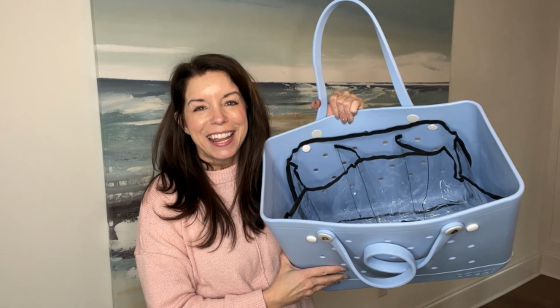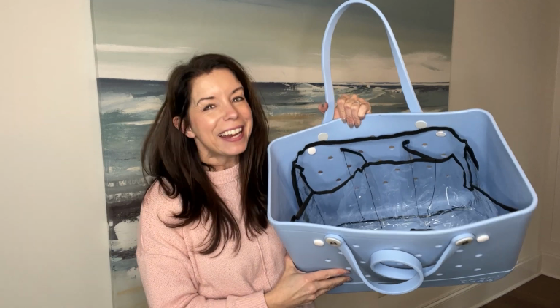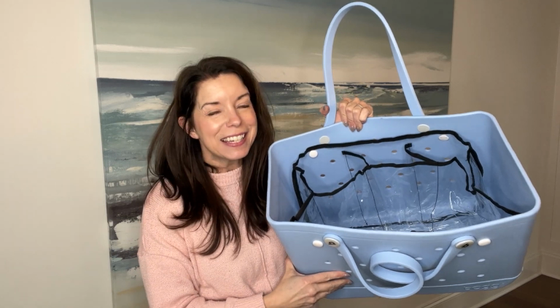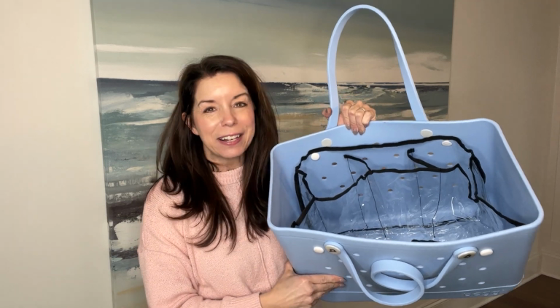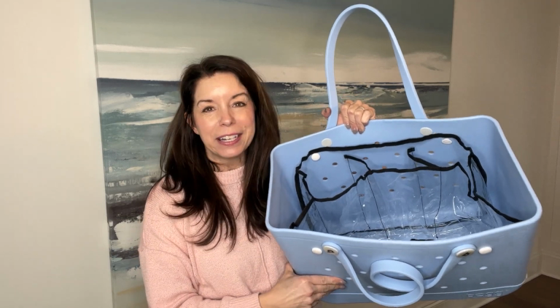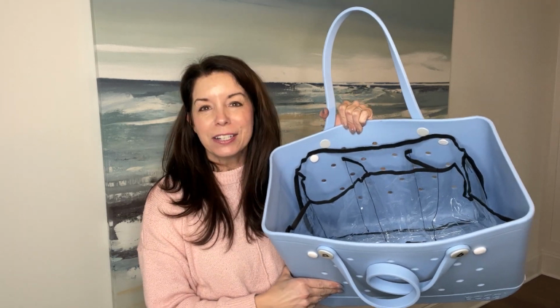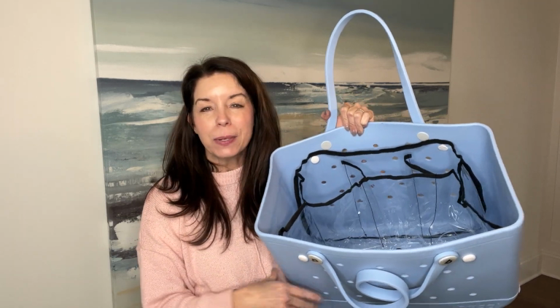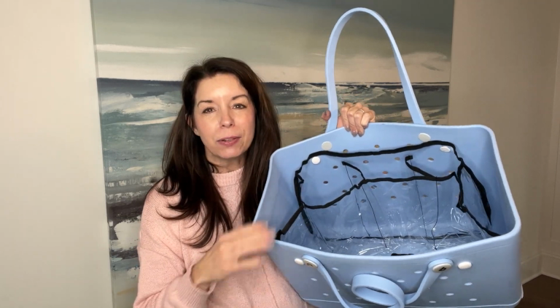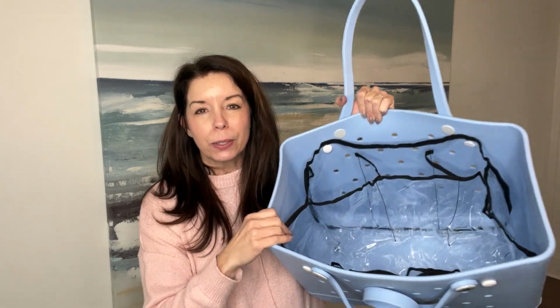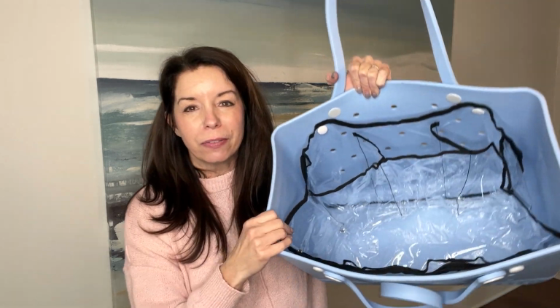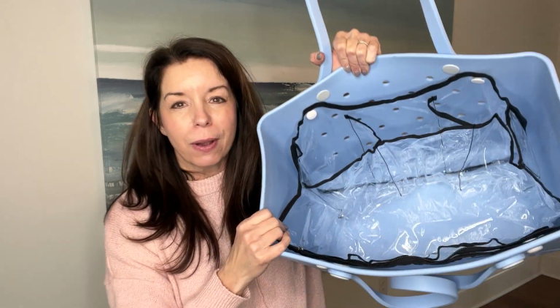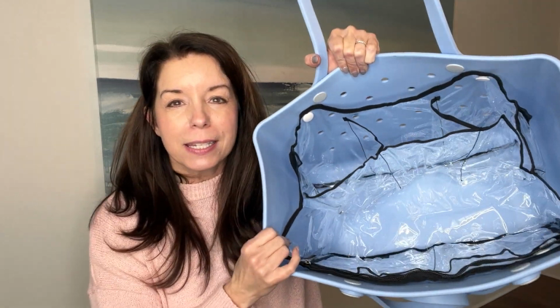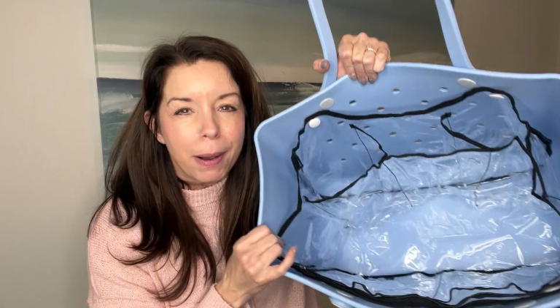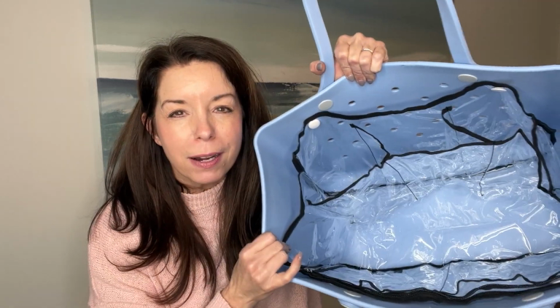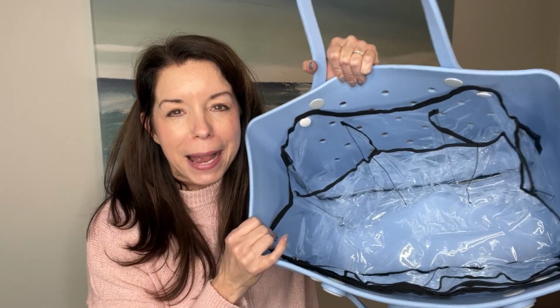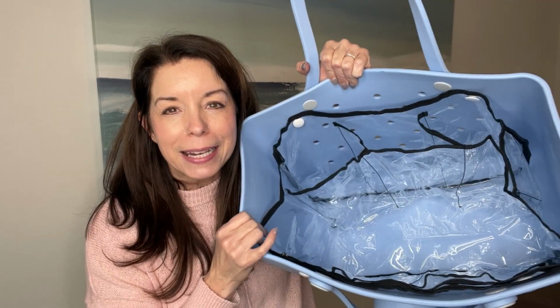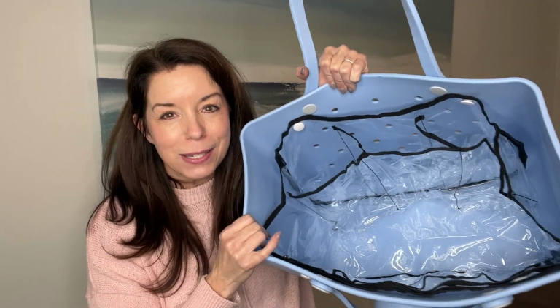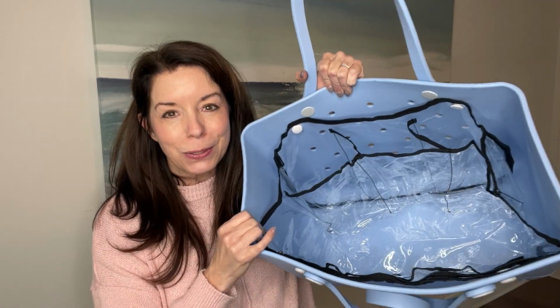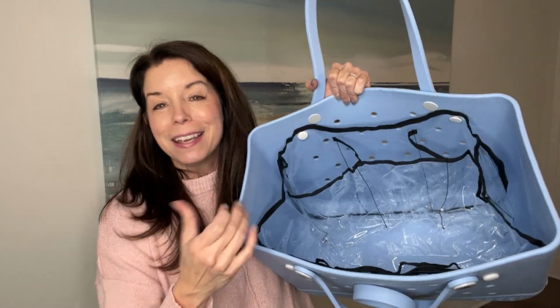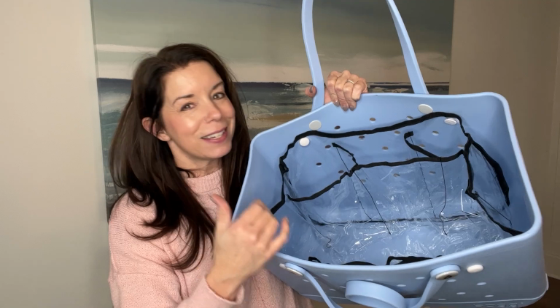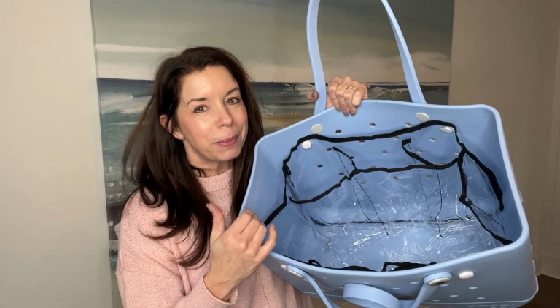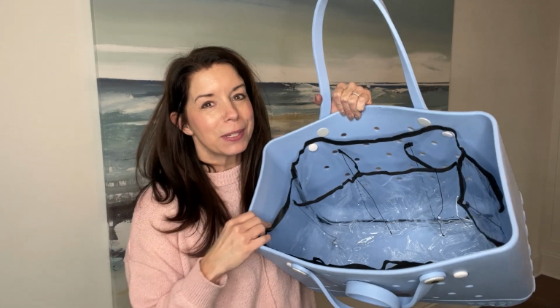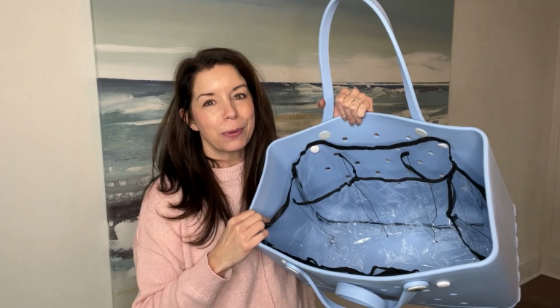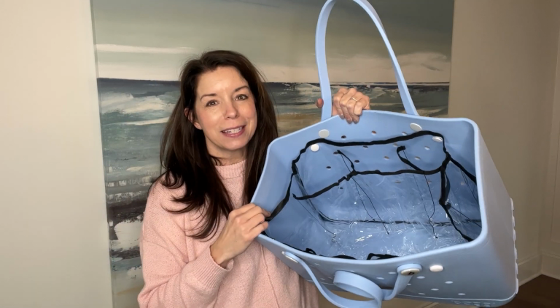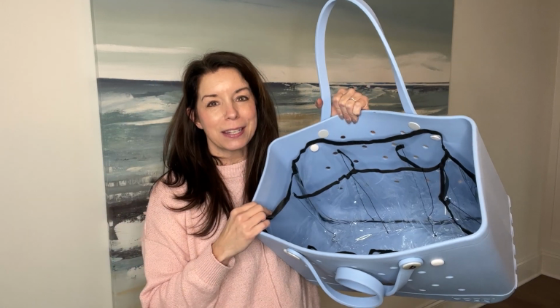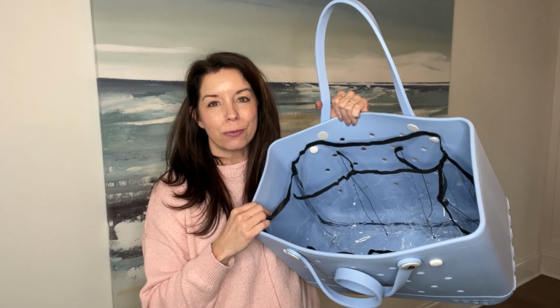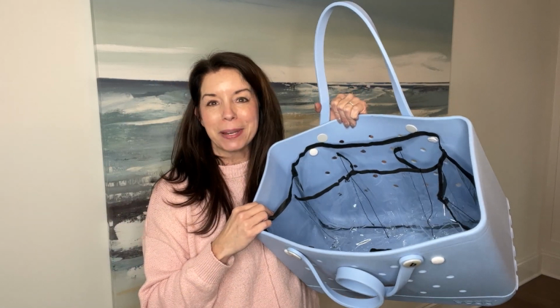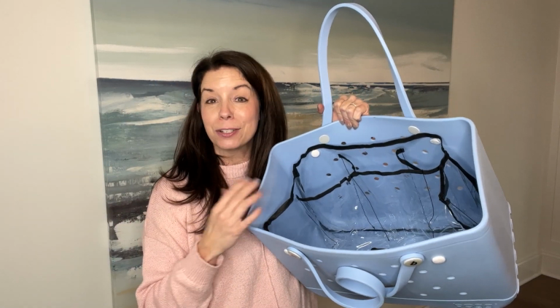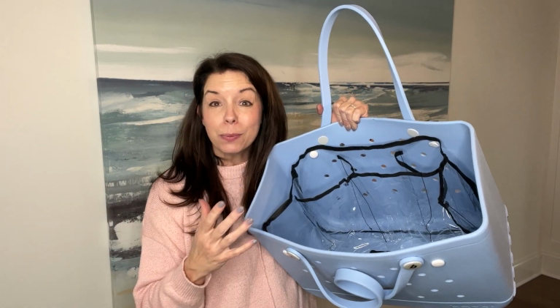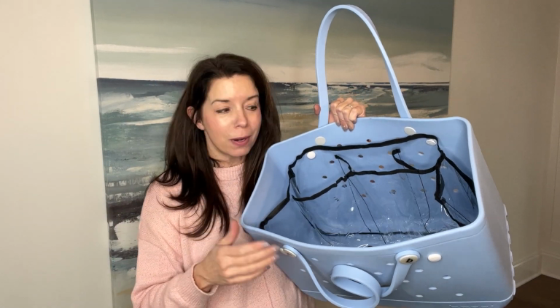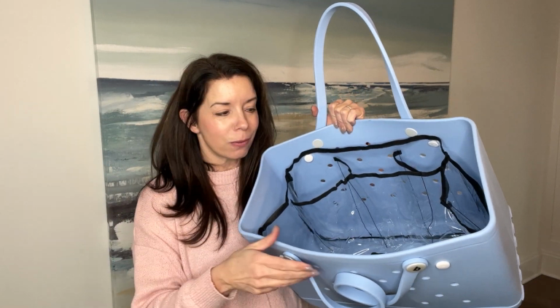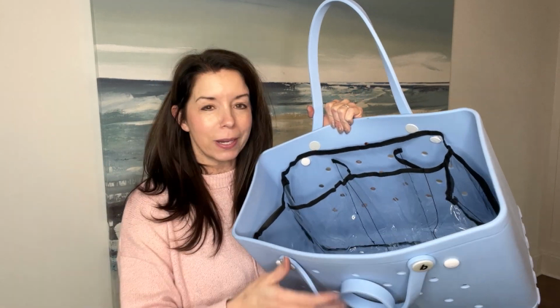Hey guys, it's Erin here. I just want to give you a quick review on this Bogg Bag Insert. This company was so kind to send this over to me and I just want to walk you through it.